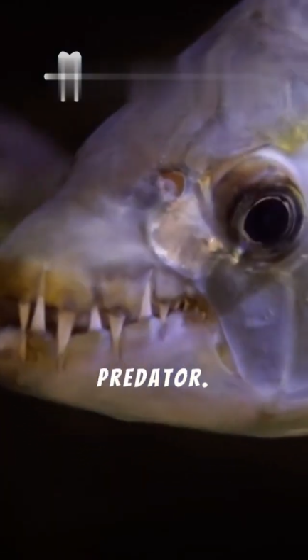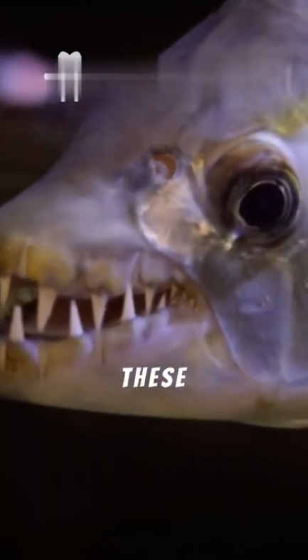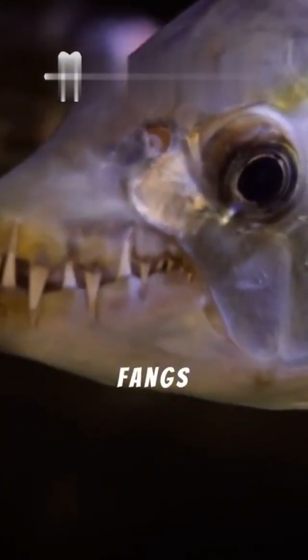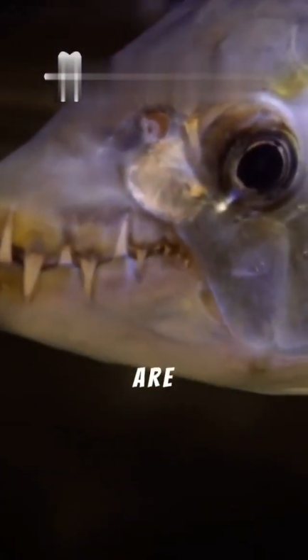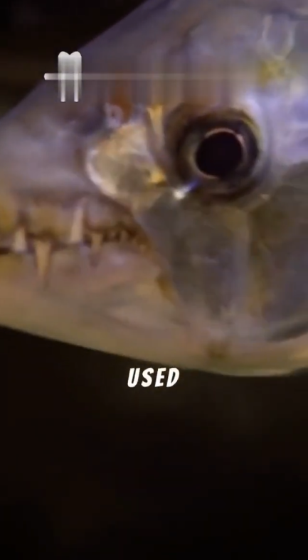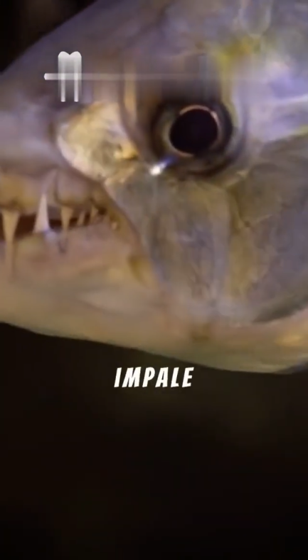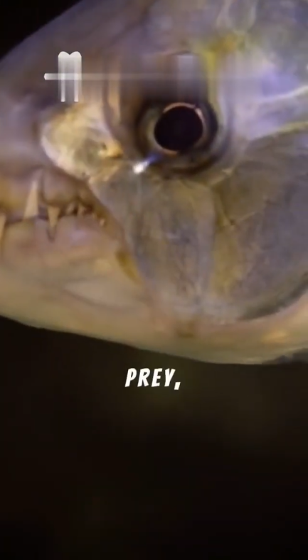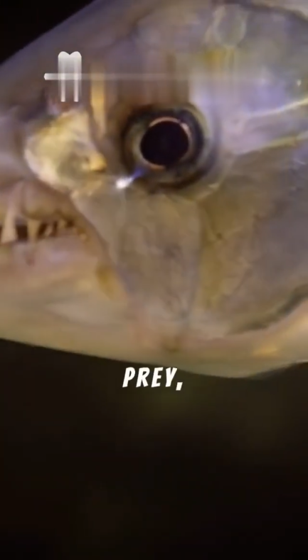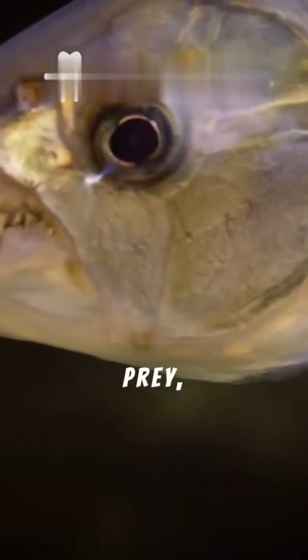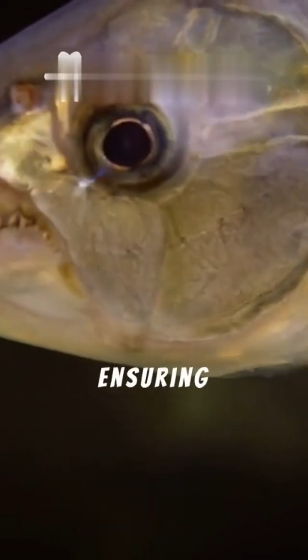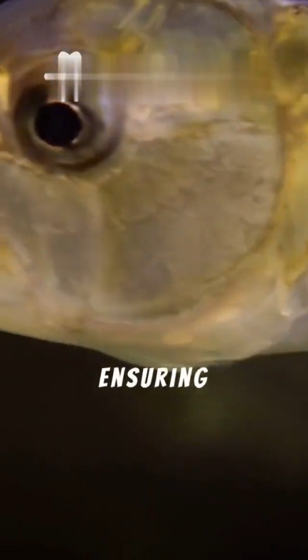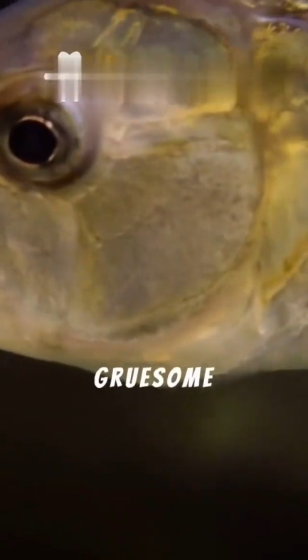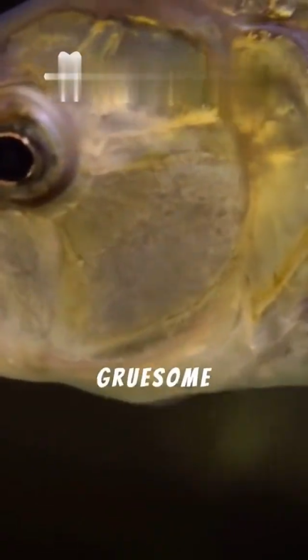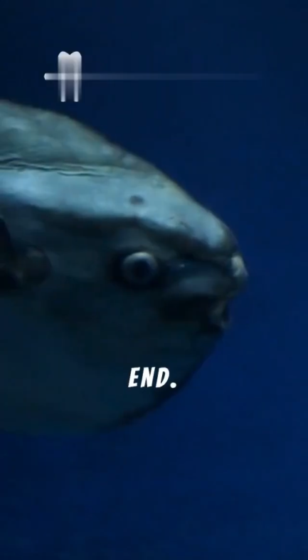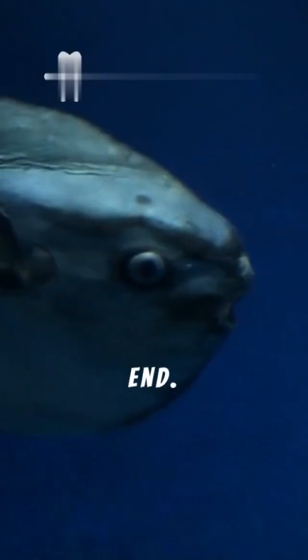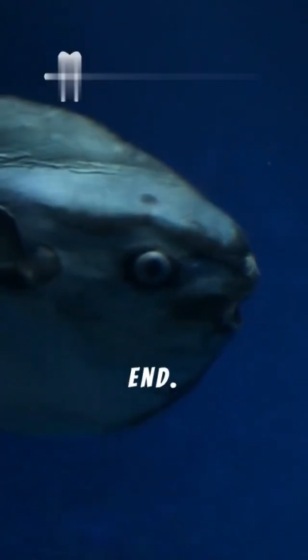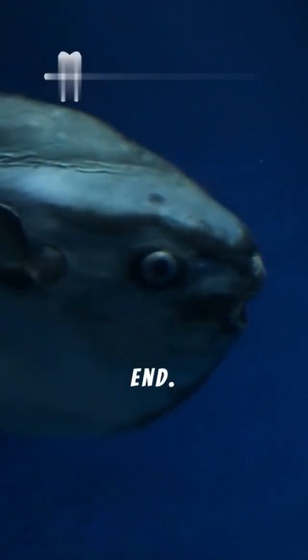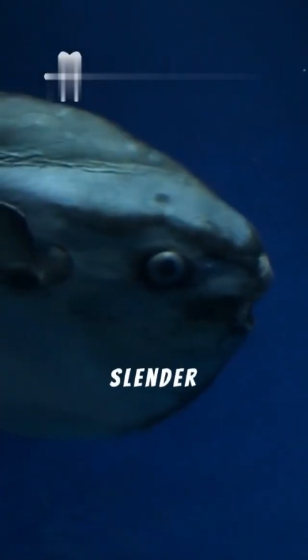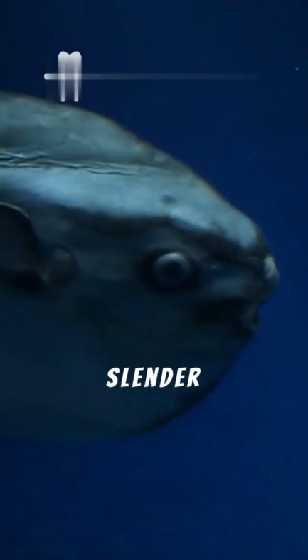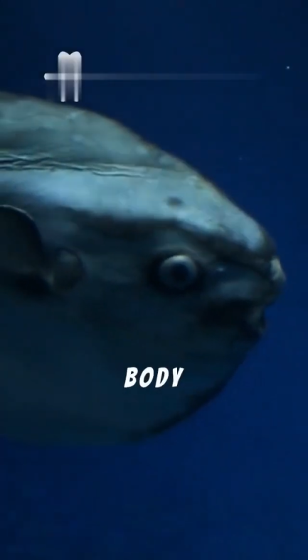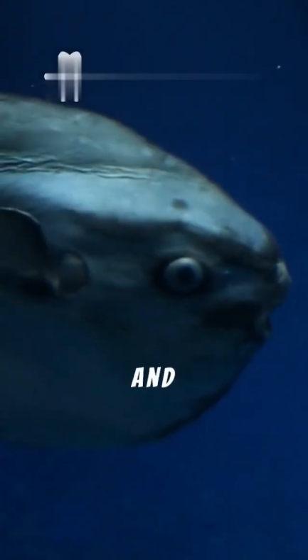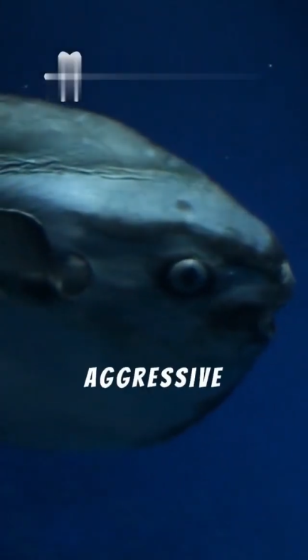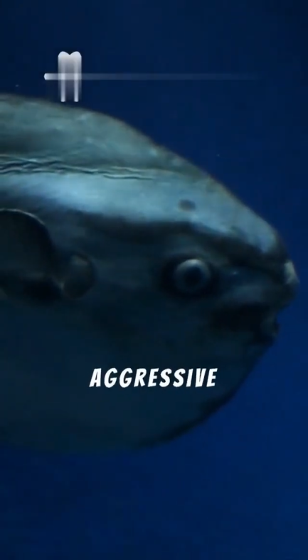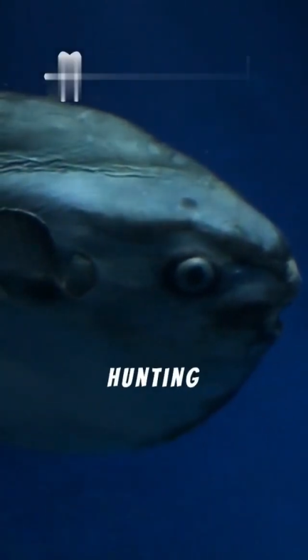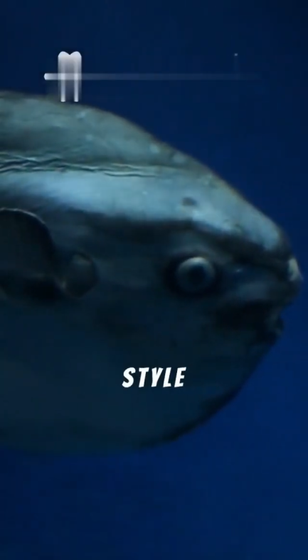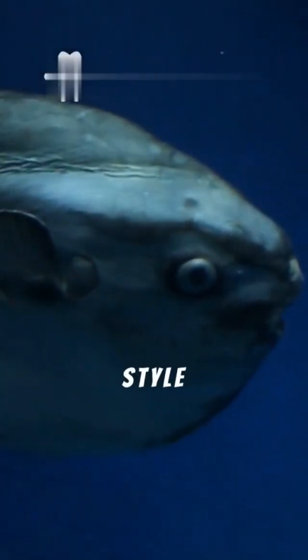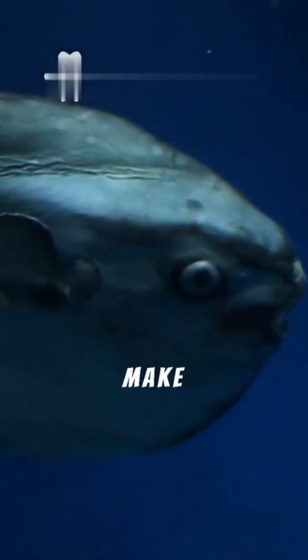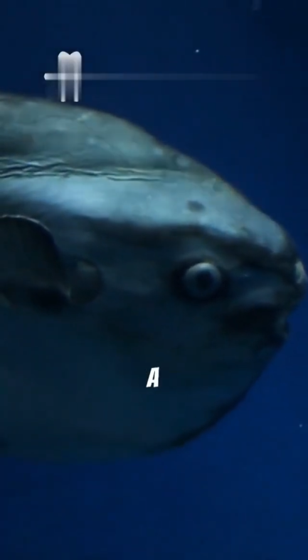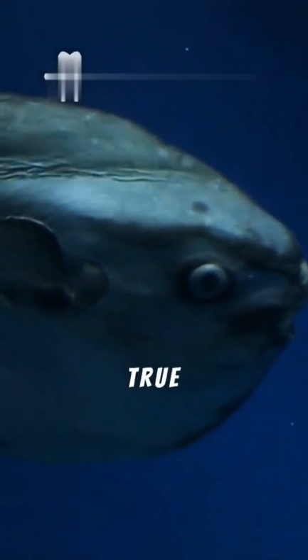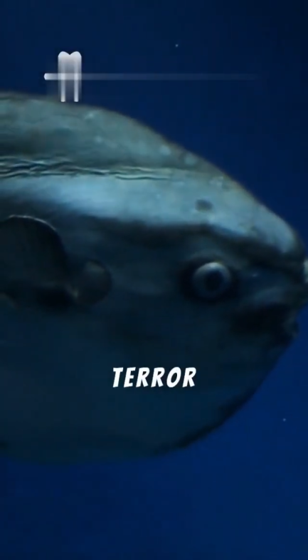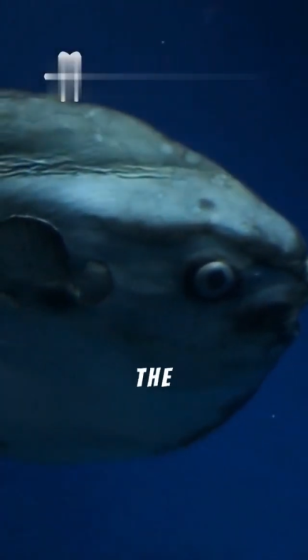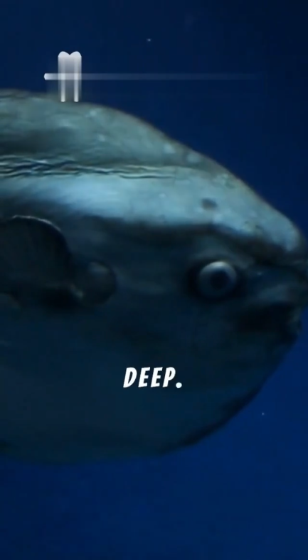These fangs are used to impale prey, ensuring a gruesome end. Its slender body and aggressive hunting style make it a true terror of the deep.